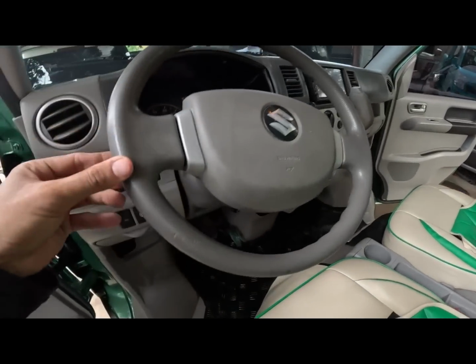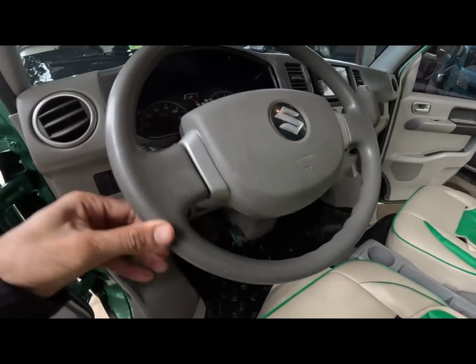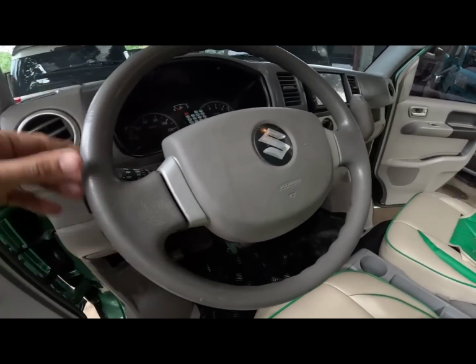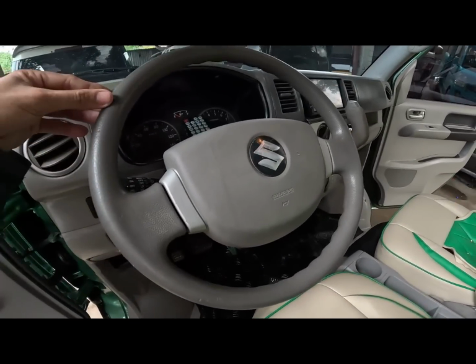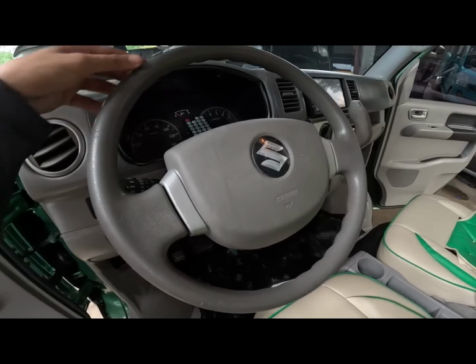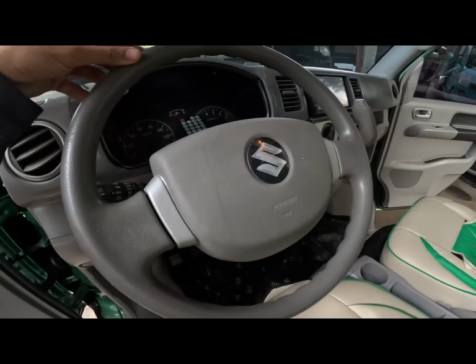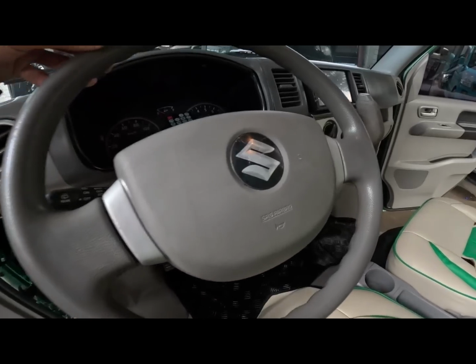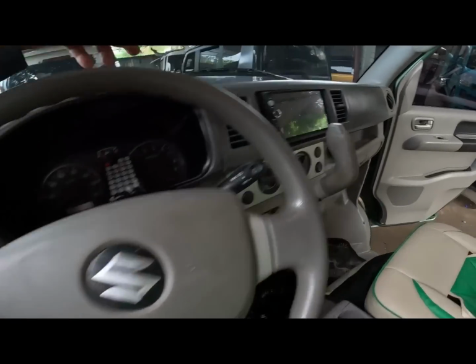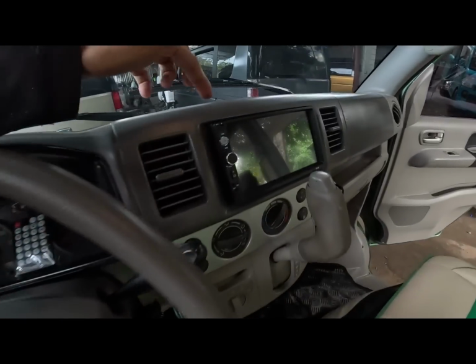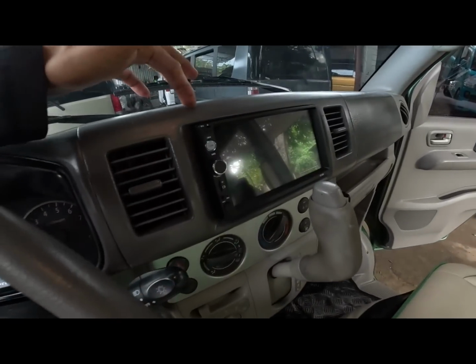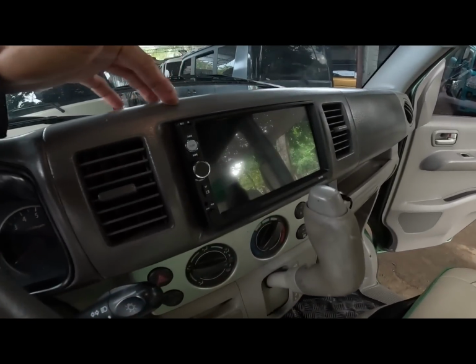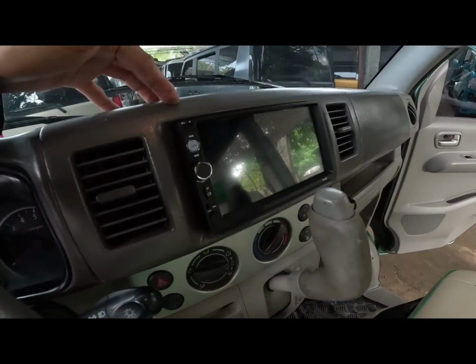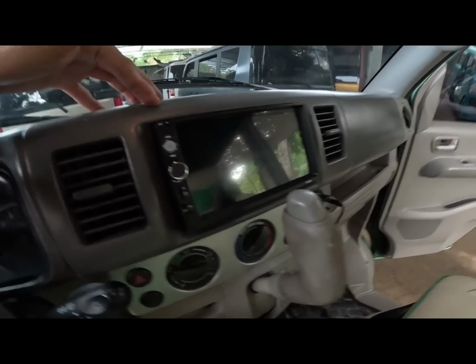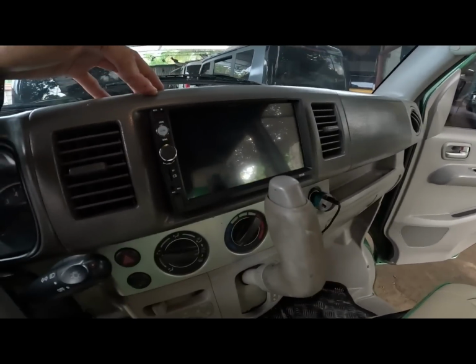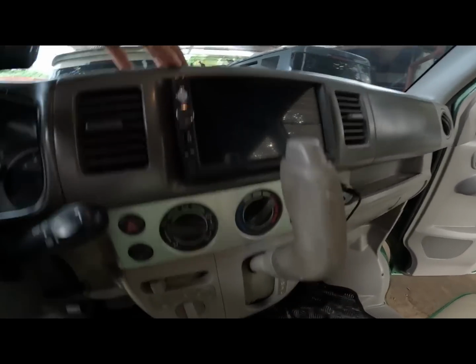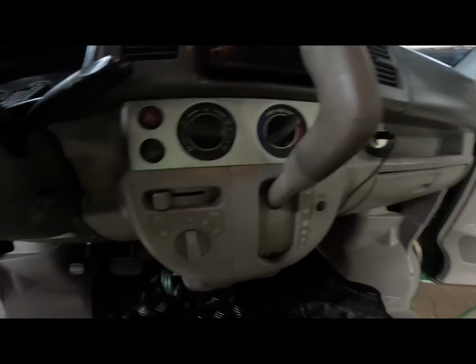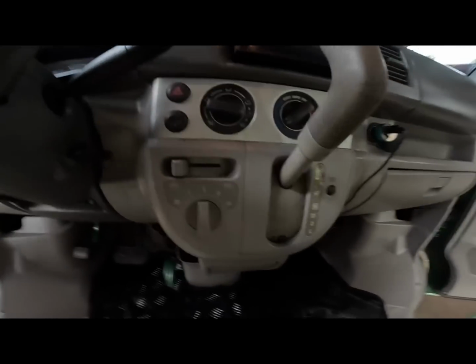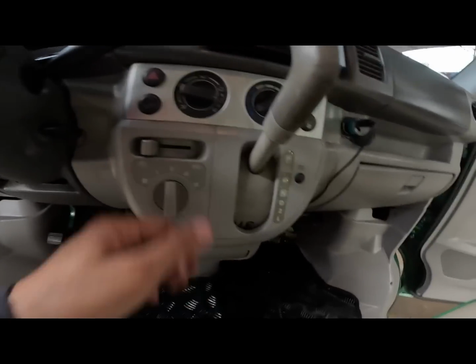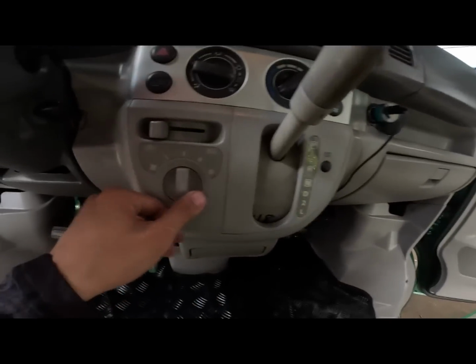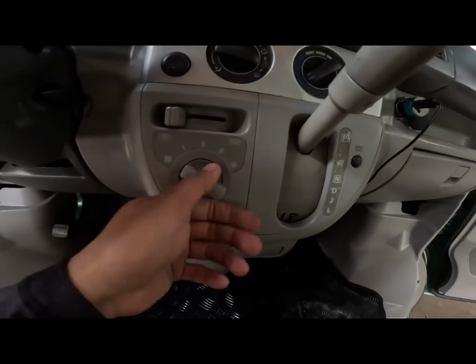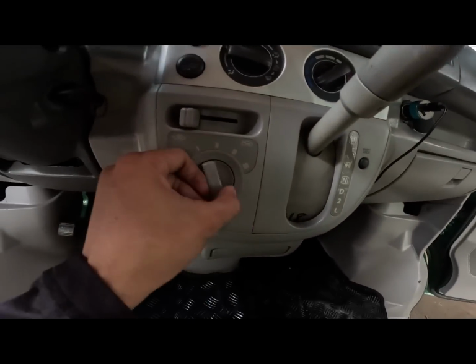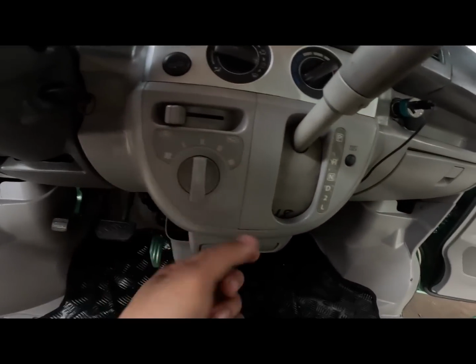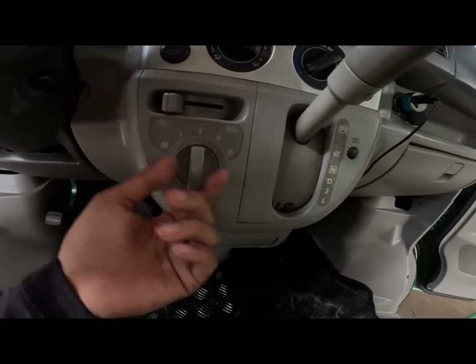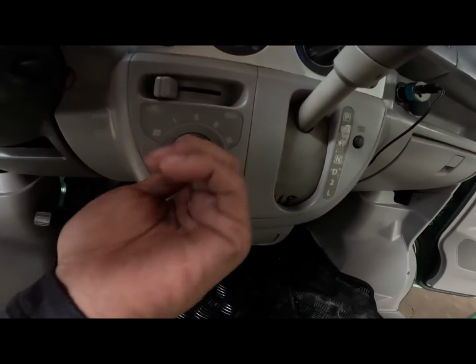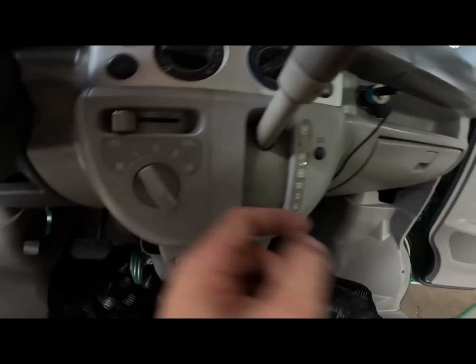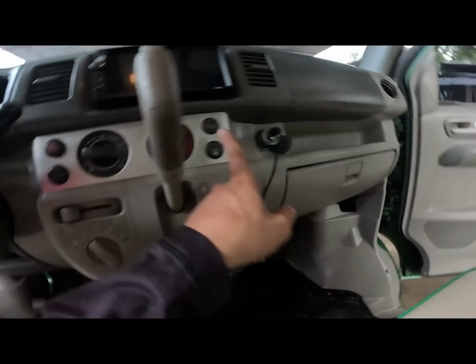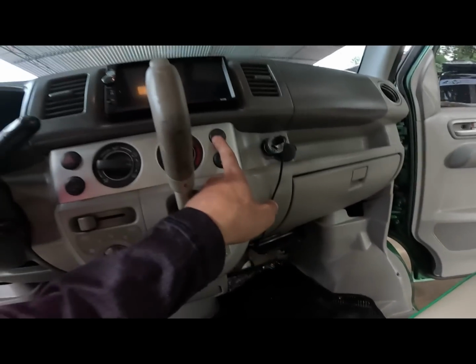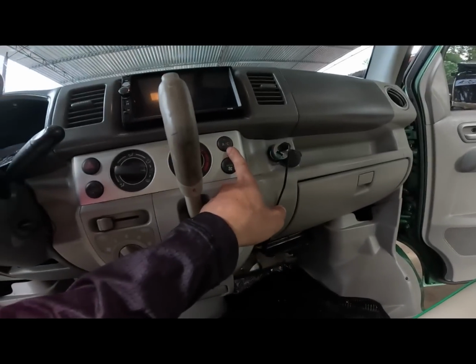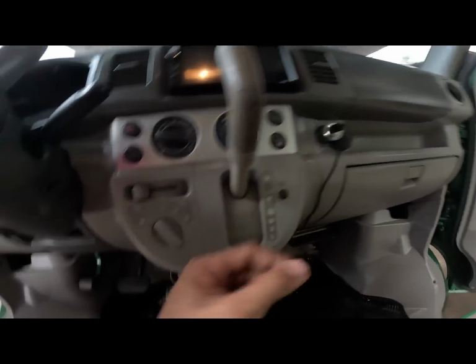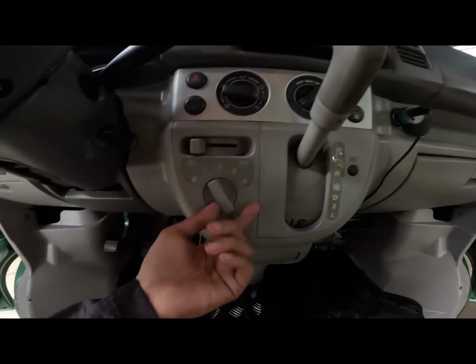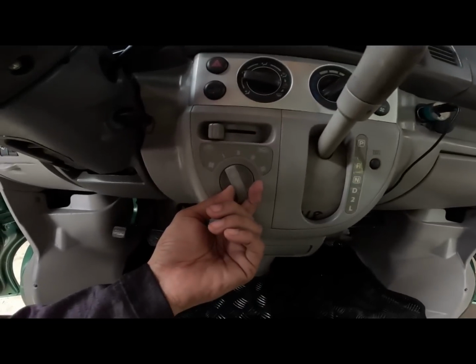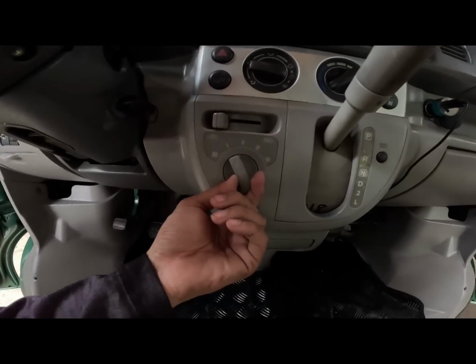Yung original sa every wagon. Then mayroon tayong 7 inches touchscreen stereo with reverse camera. Analog po yung ating aircon blower. Then ito yung aircon switch. Then yung ating blower.